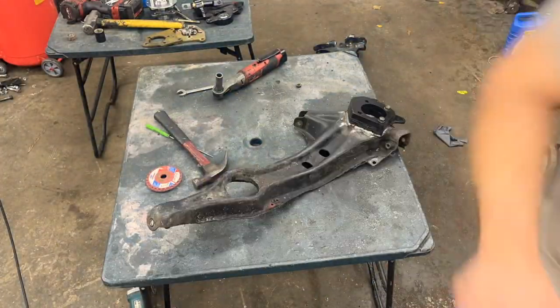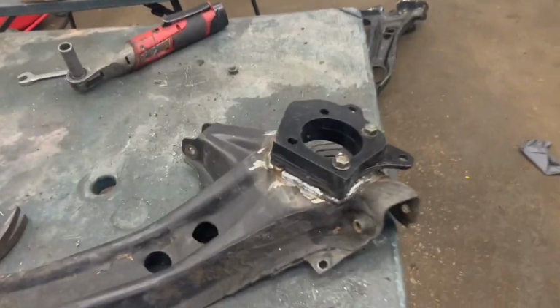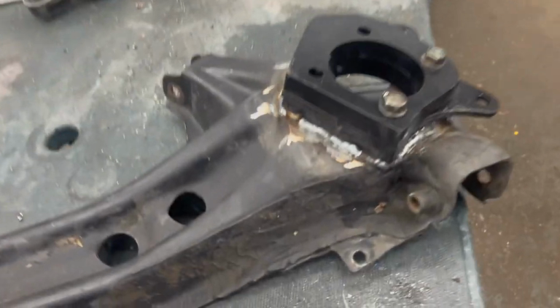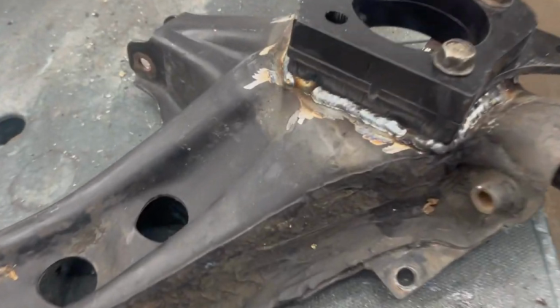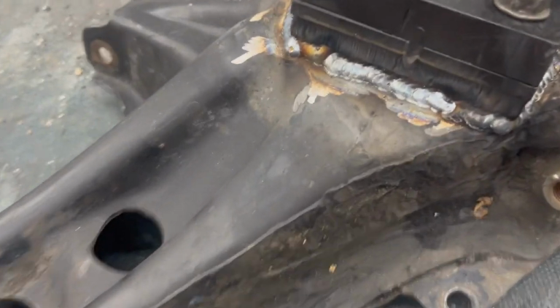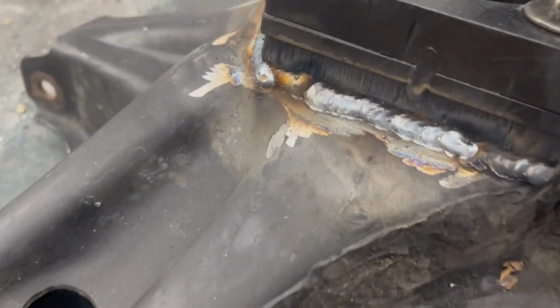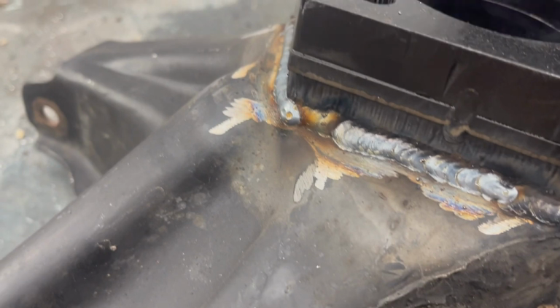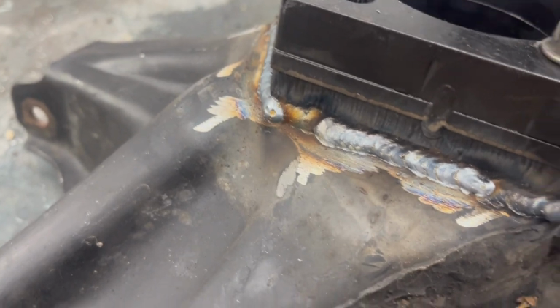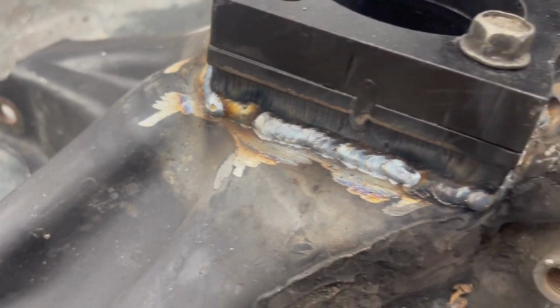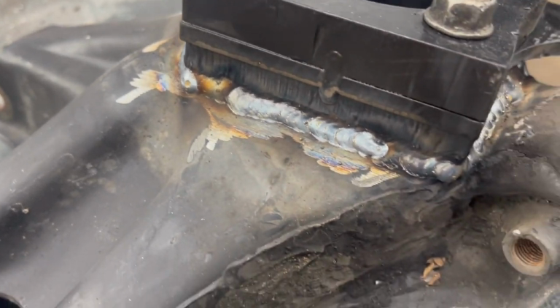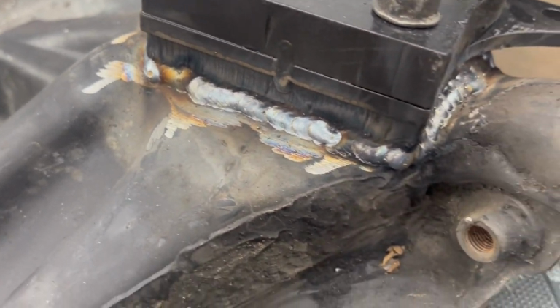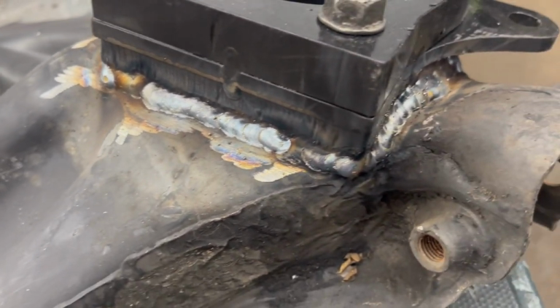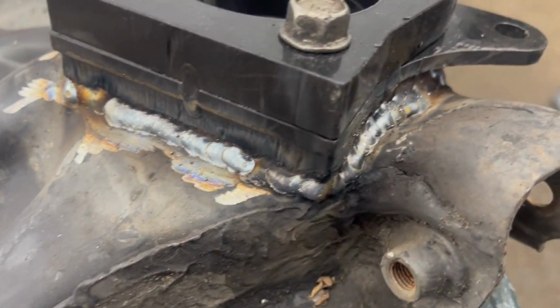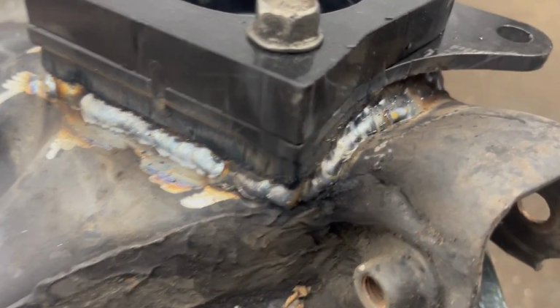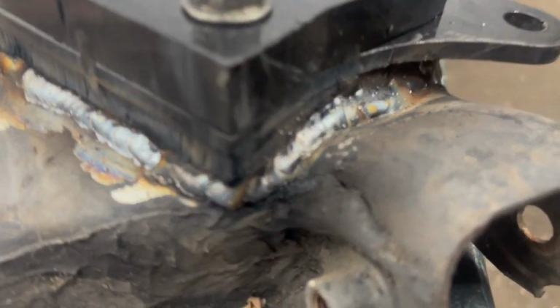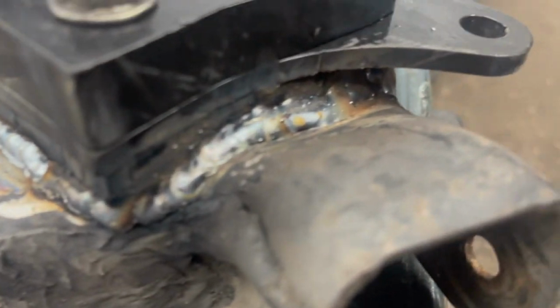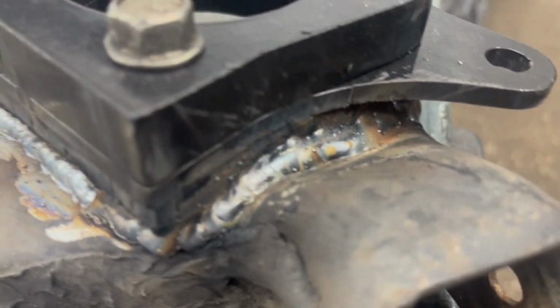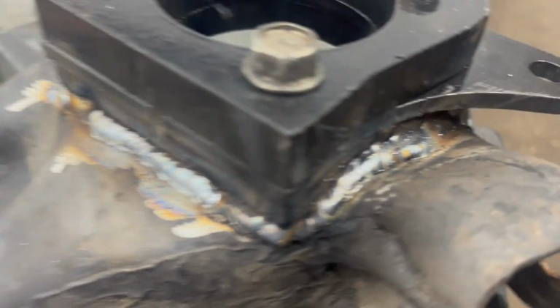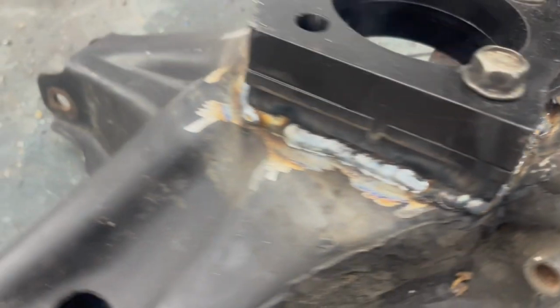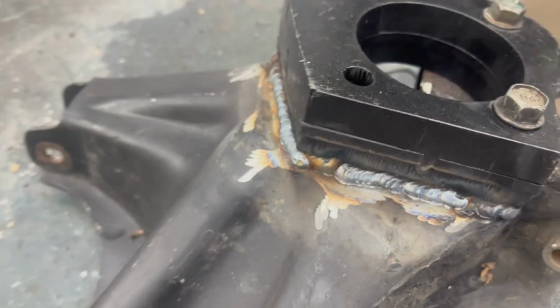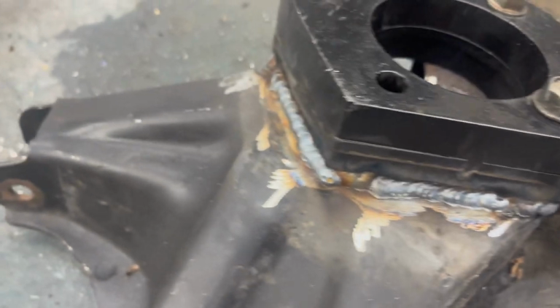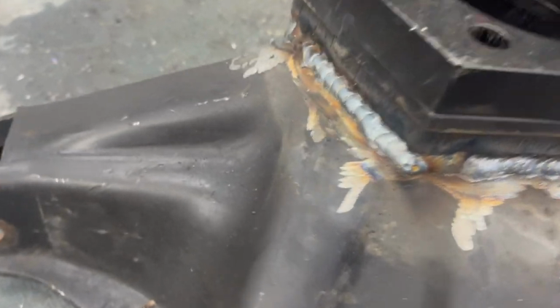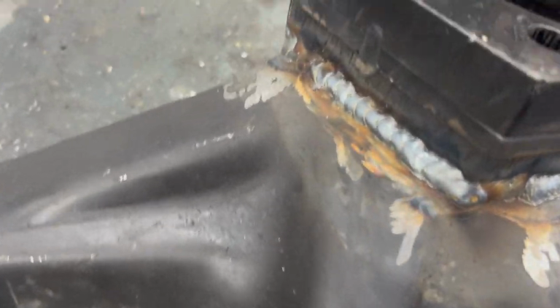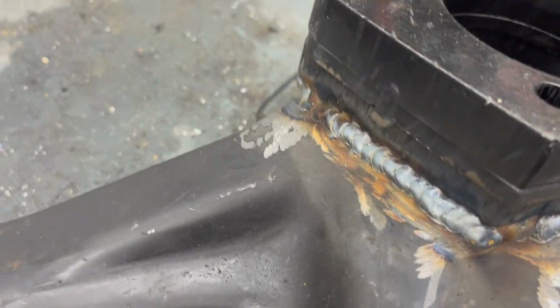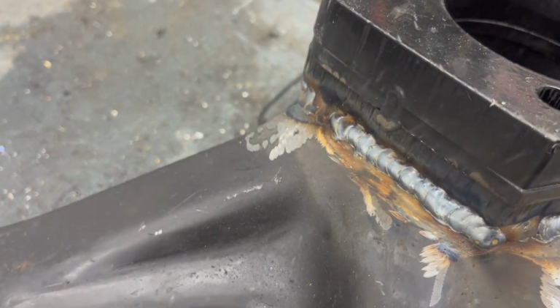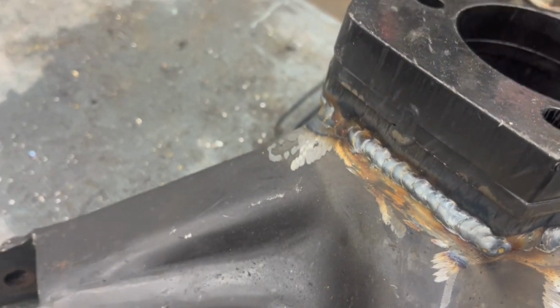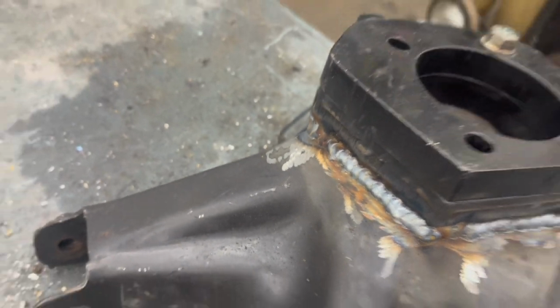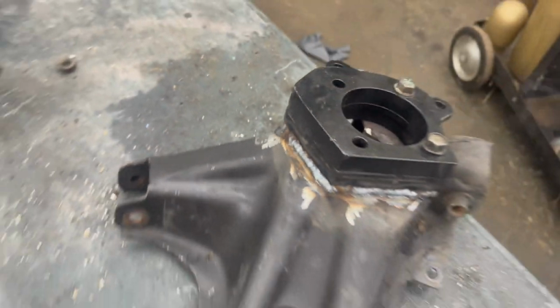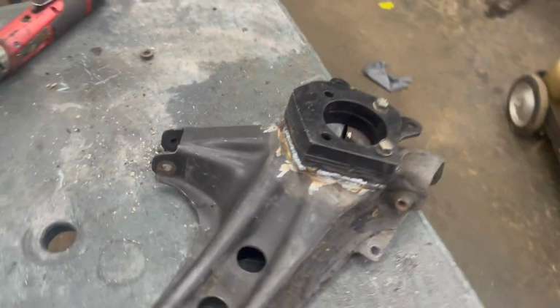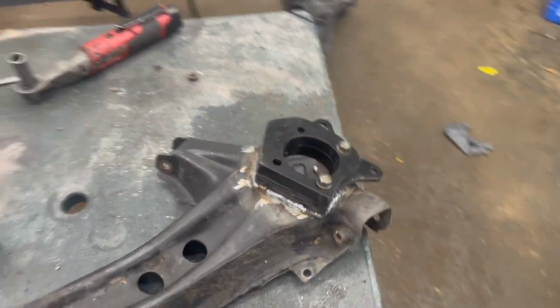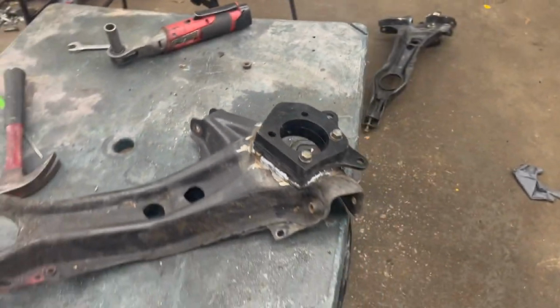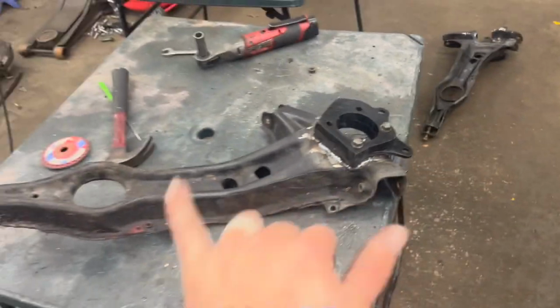I don't claim to be a welder, but that should hold it just fine. It ain't the most beautiful welds out there, but hey — still gonna send it.